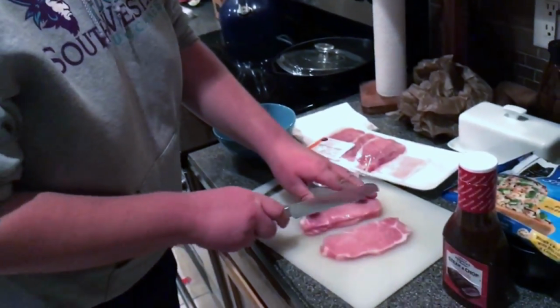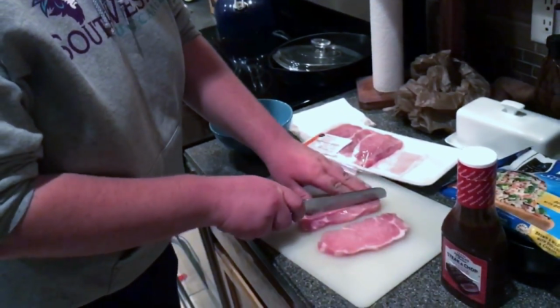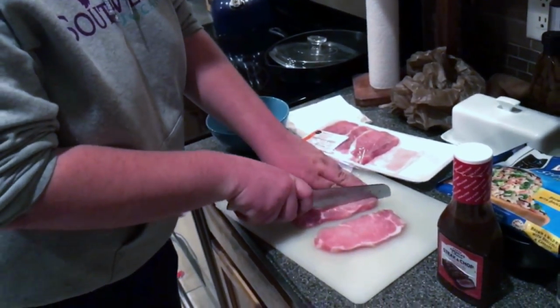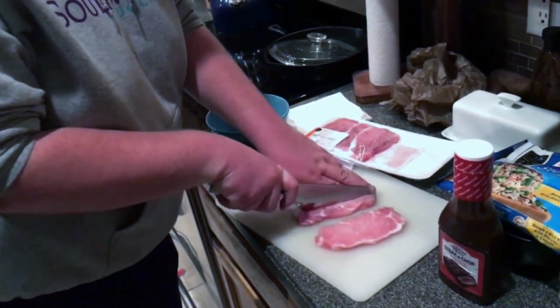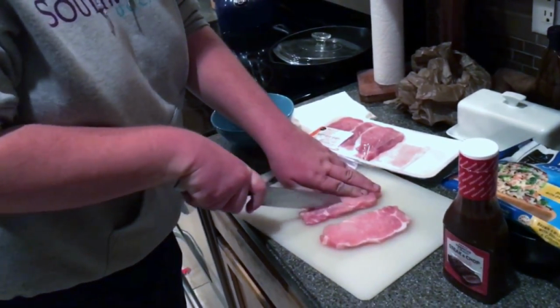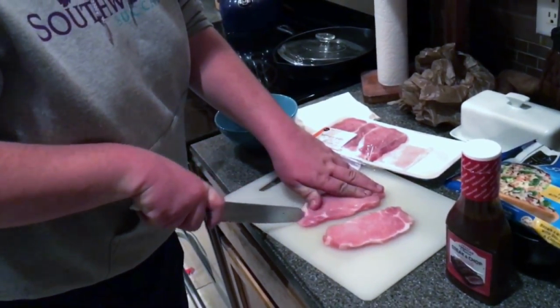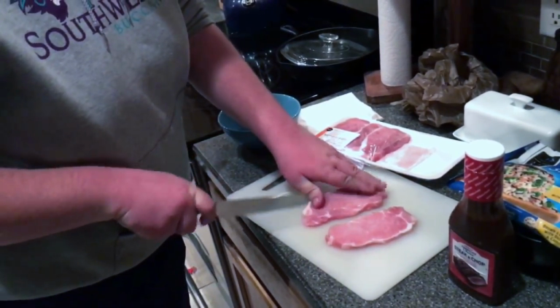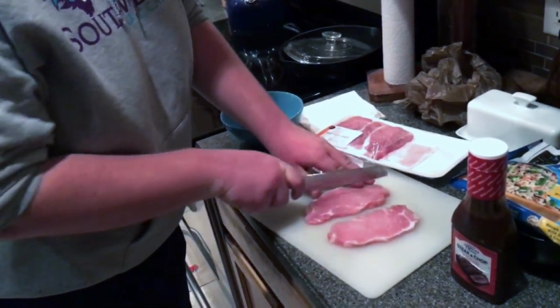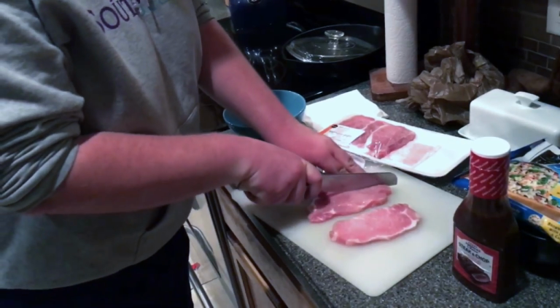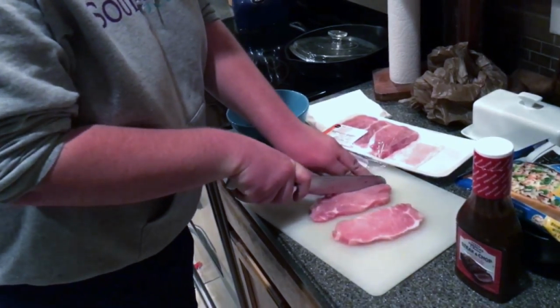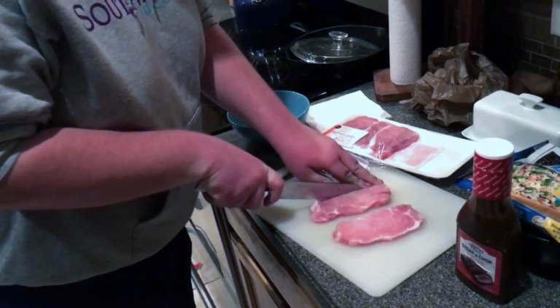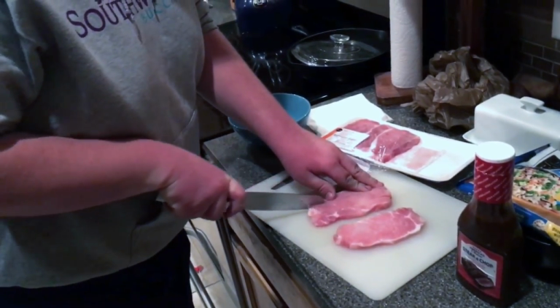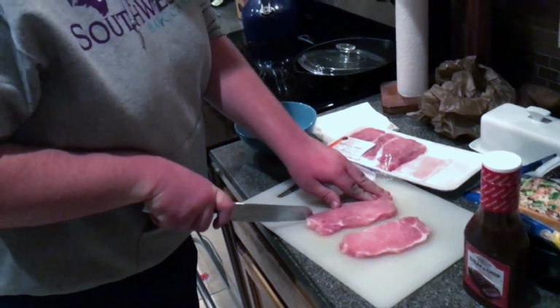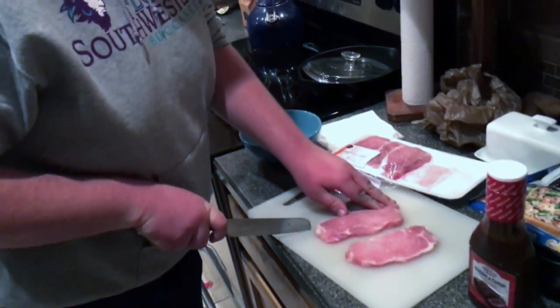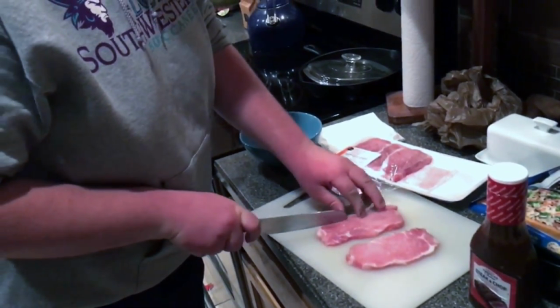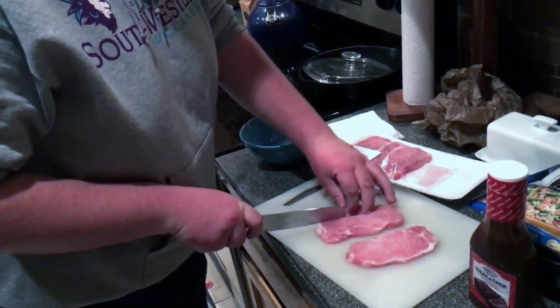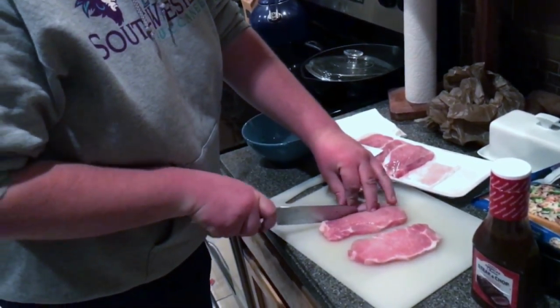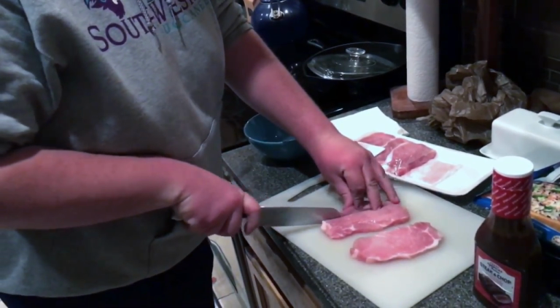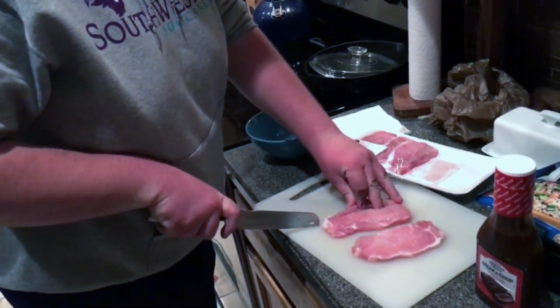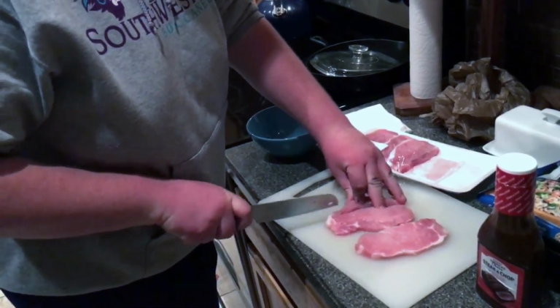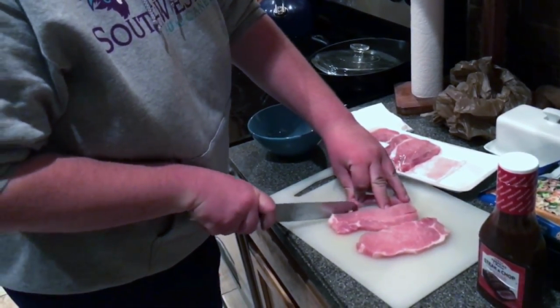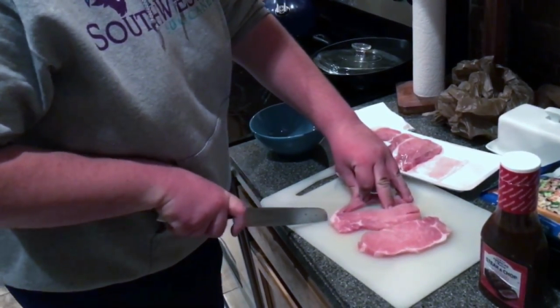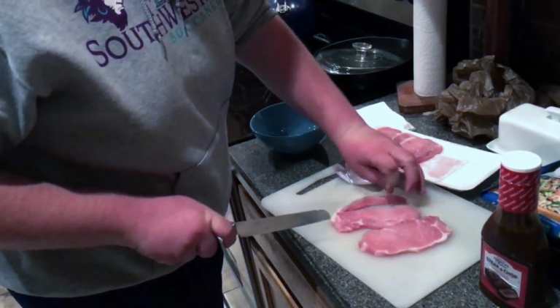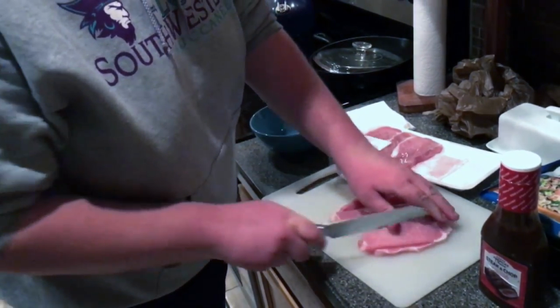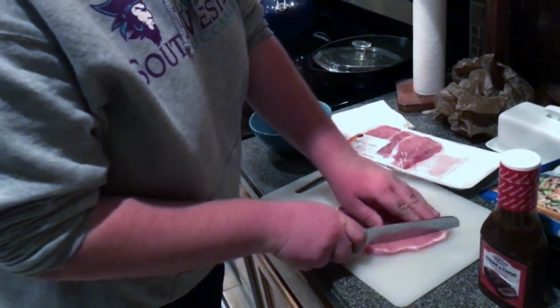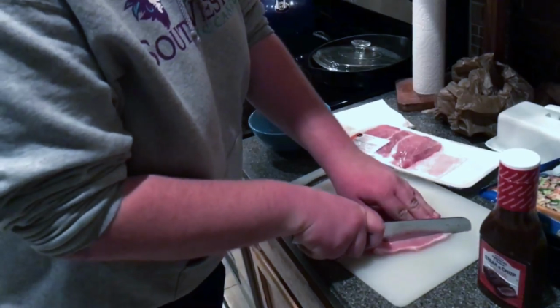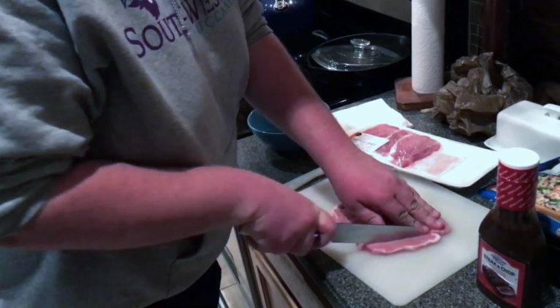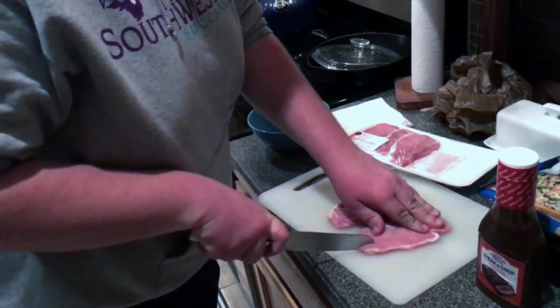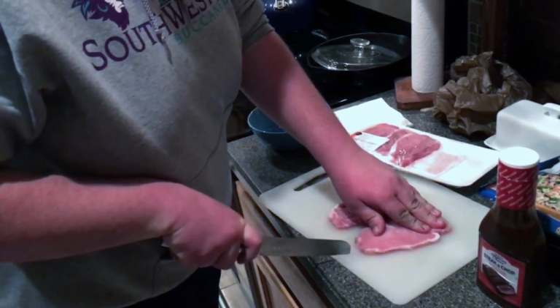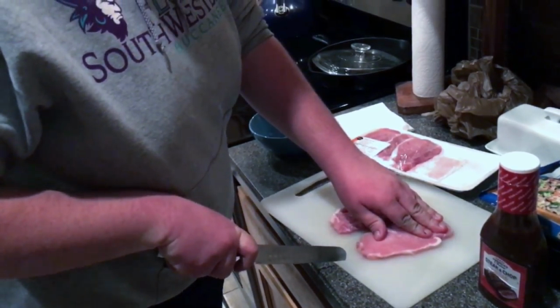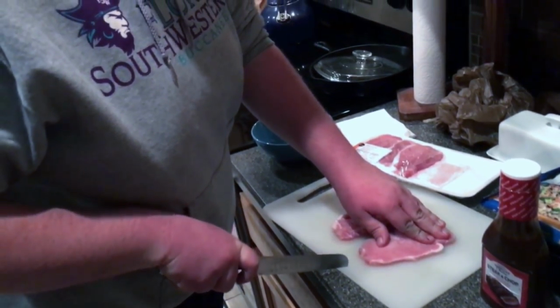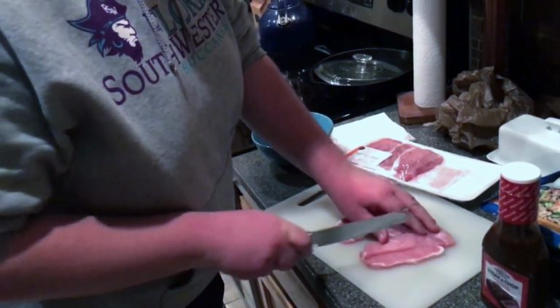I'll slice them up right now. Boom, boom, boom. Now you've got pork strips. It's great with vegetables.